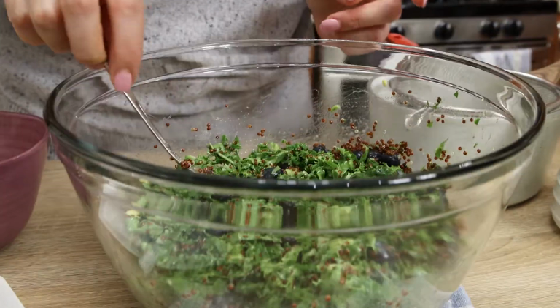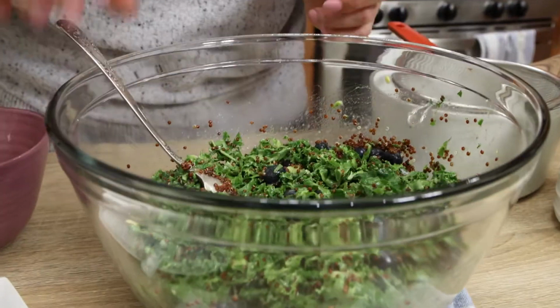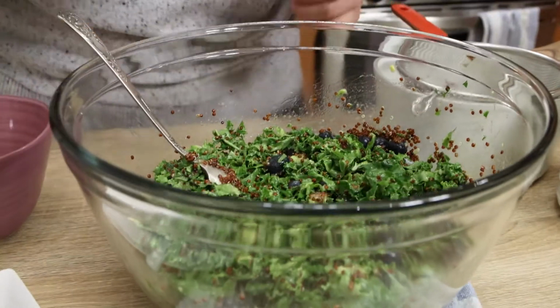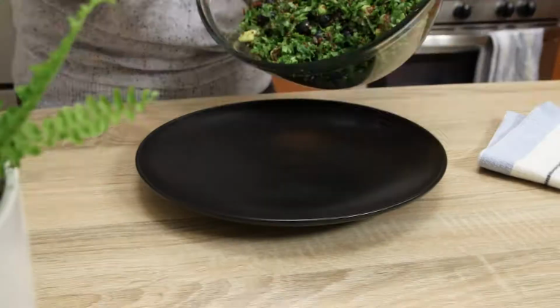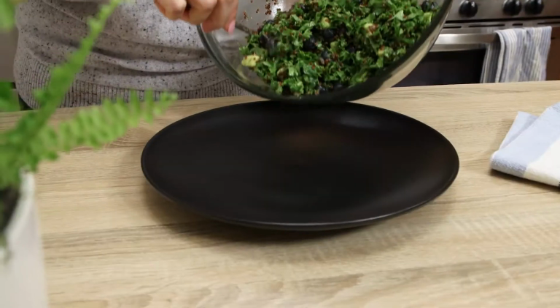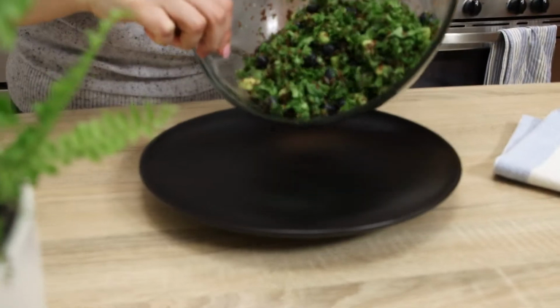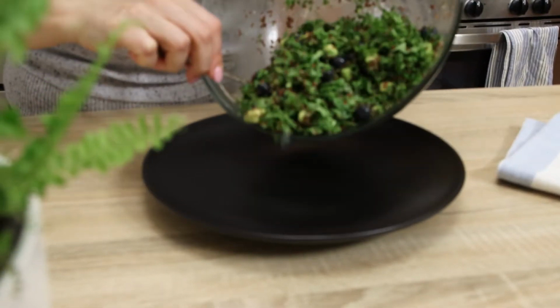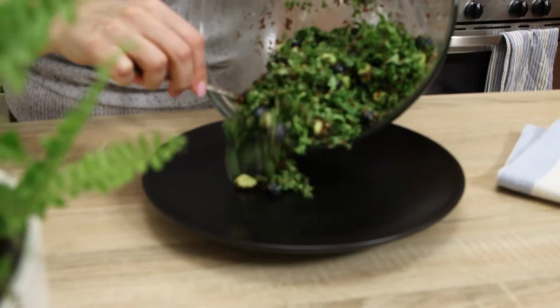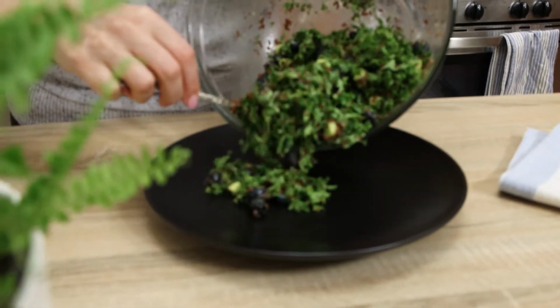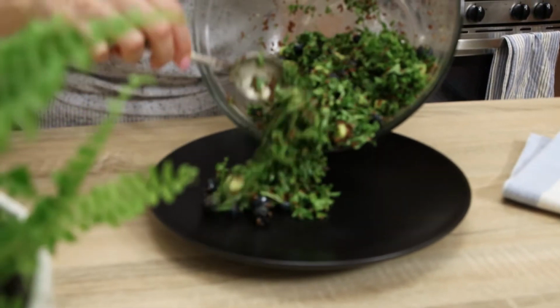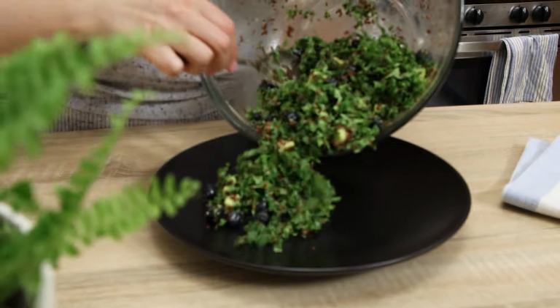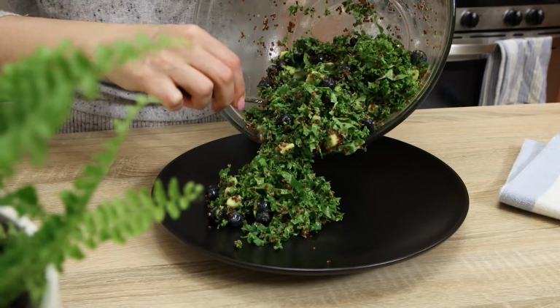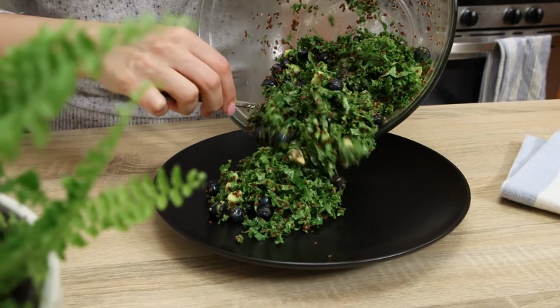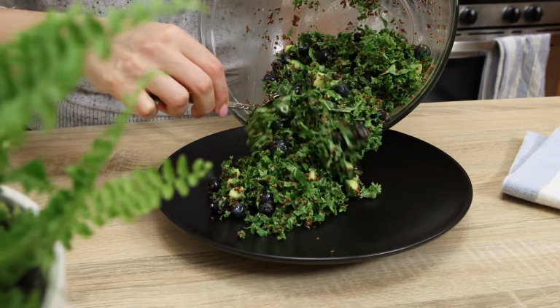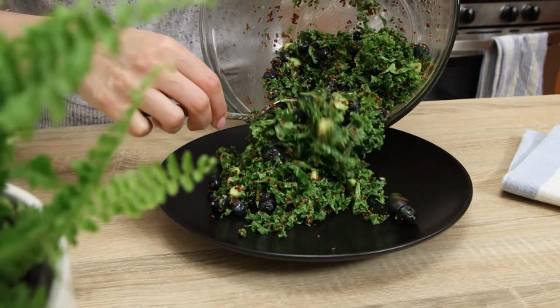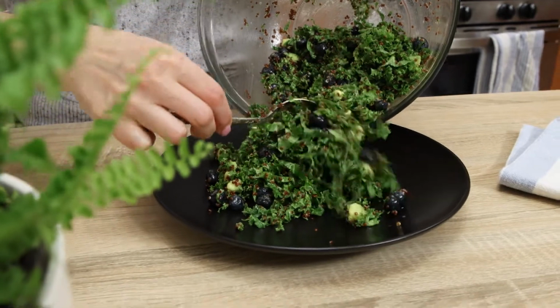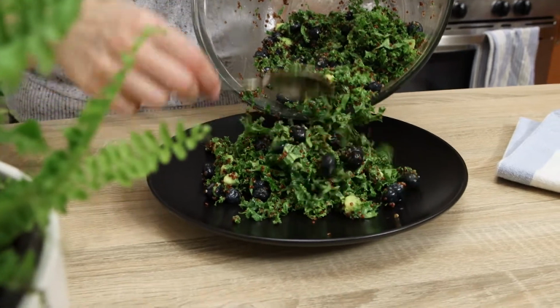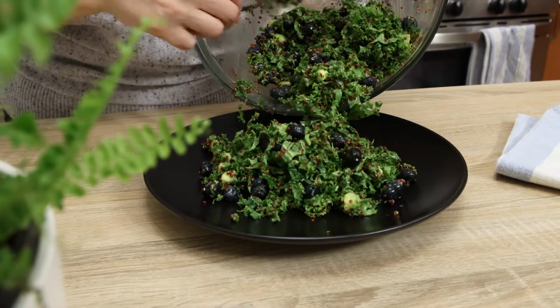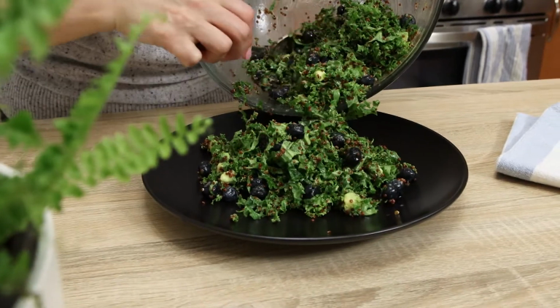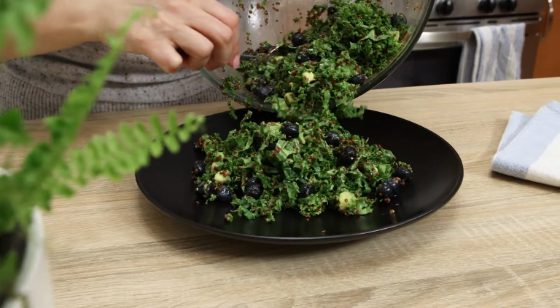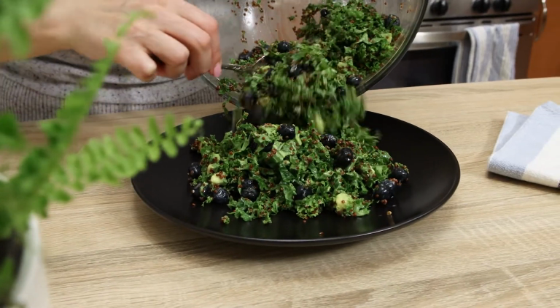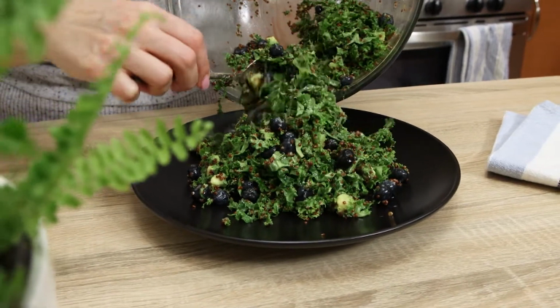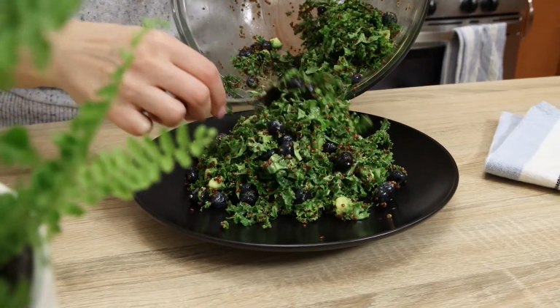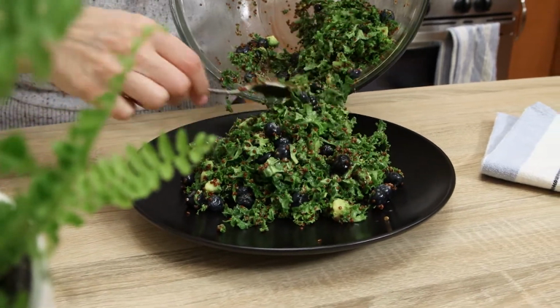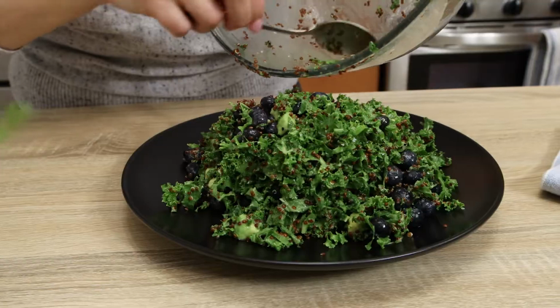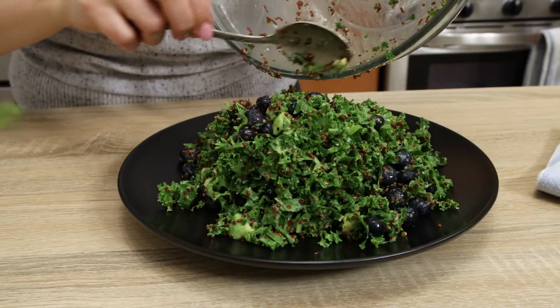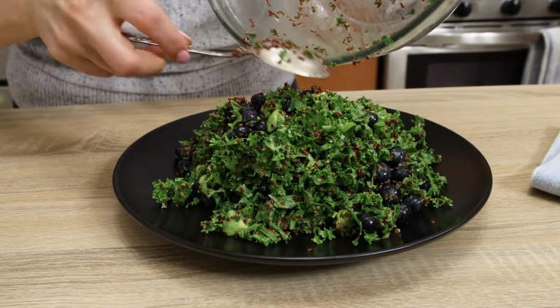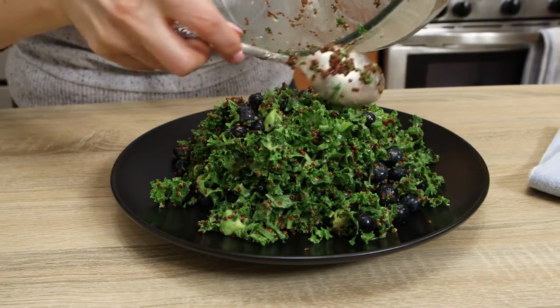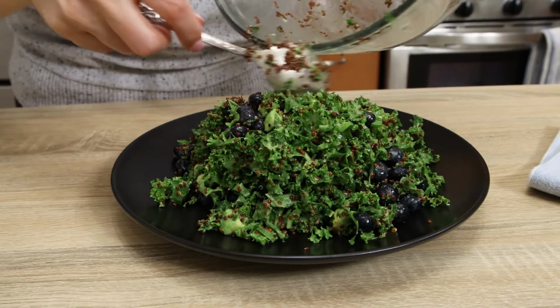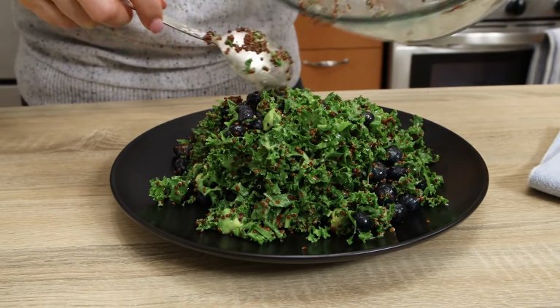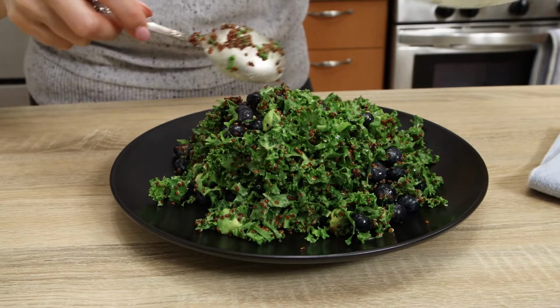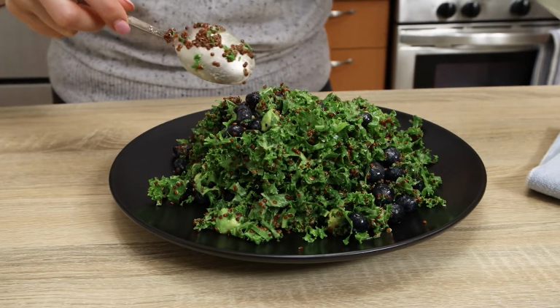Okay, now transfer the salad onto a serving platter. Spread and flatten it on the plate. Then top with fresh figs cut in quarters.